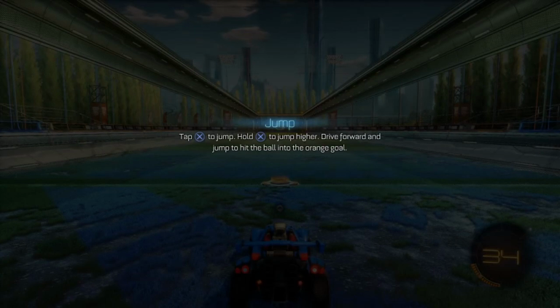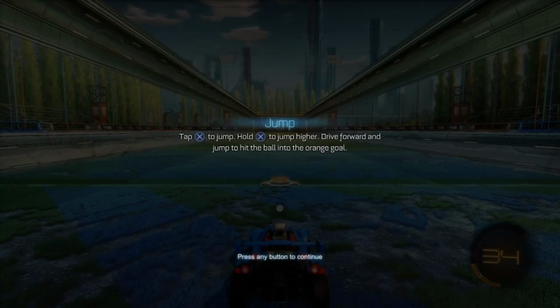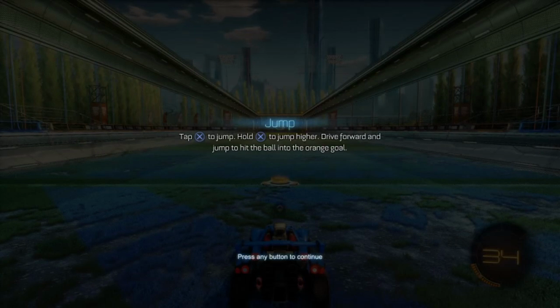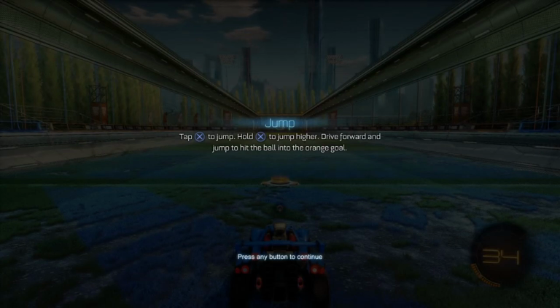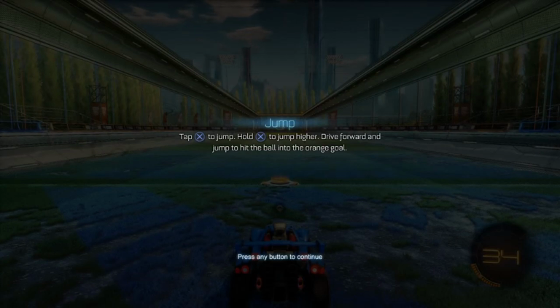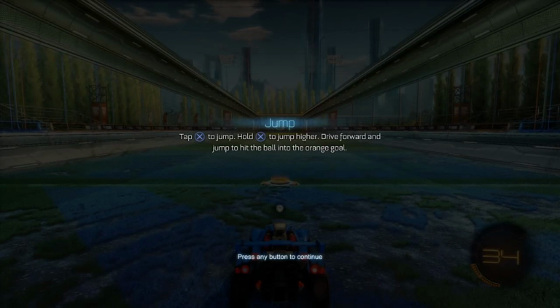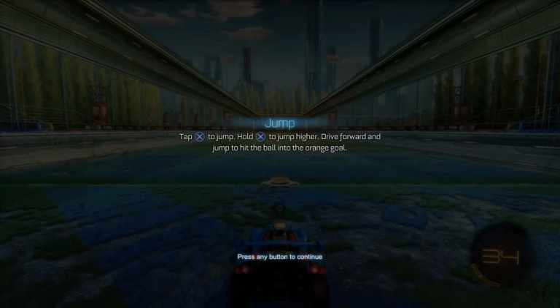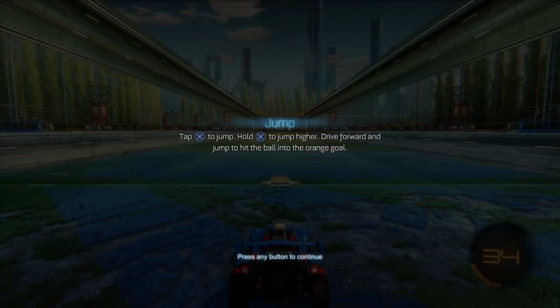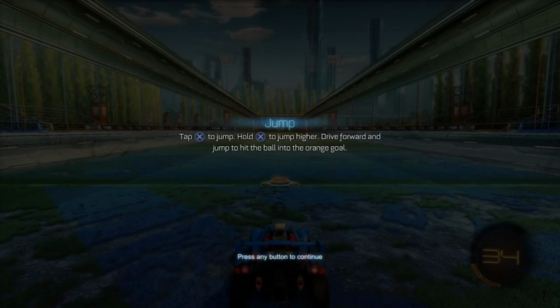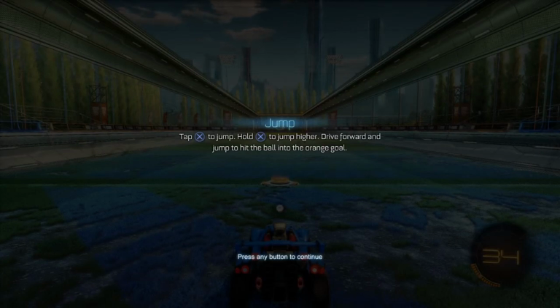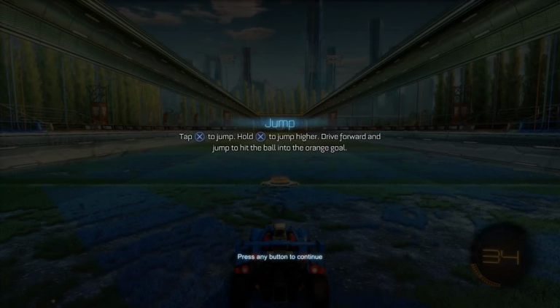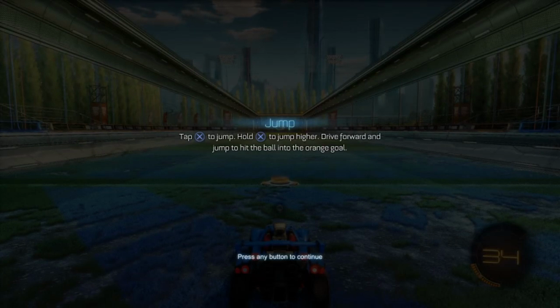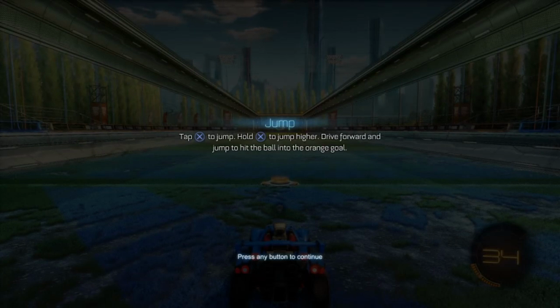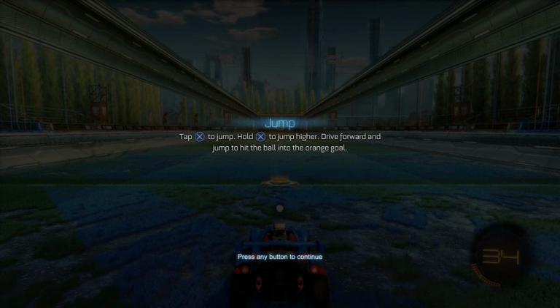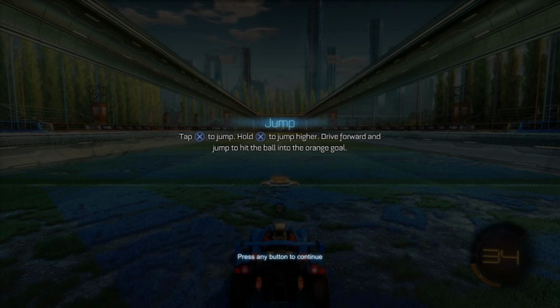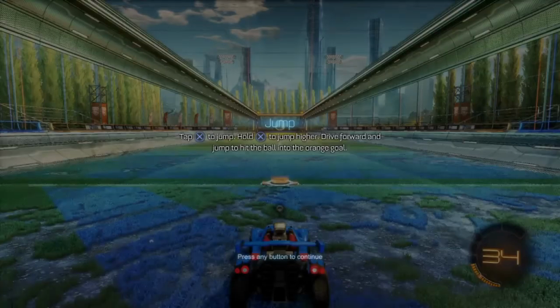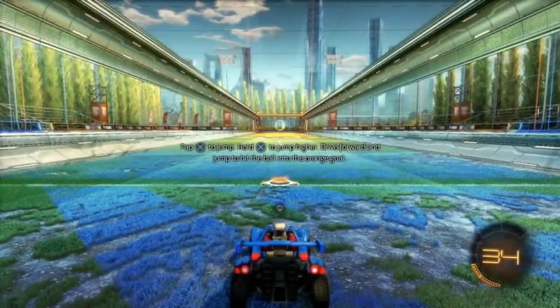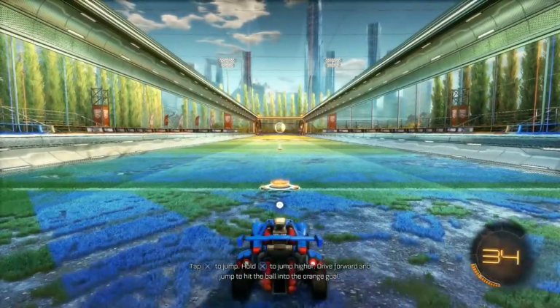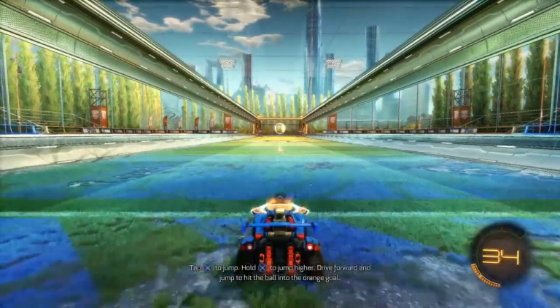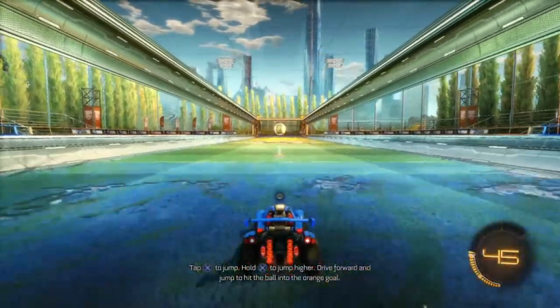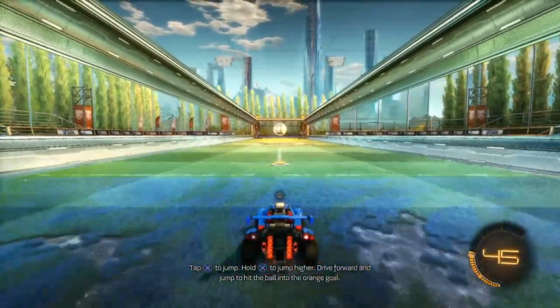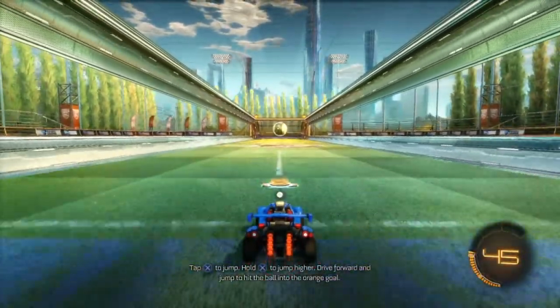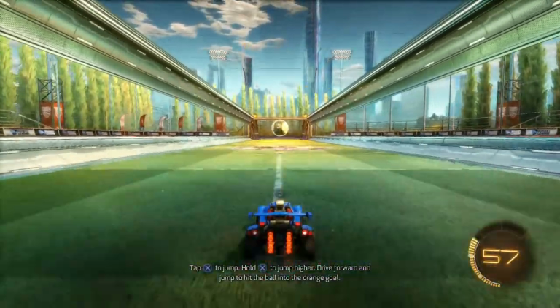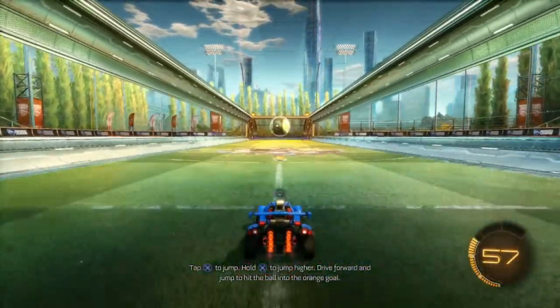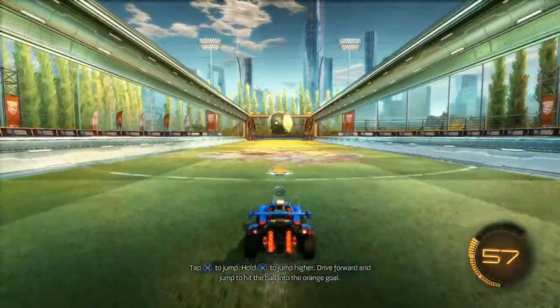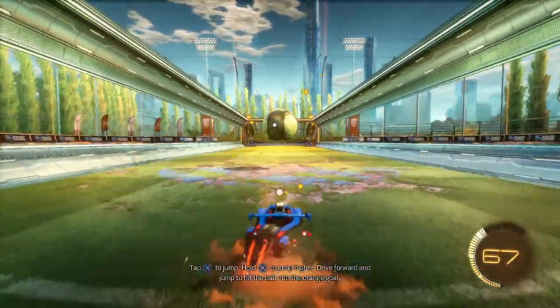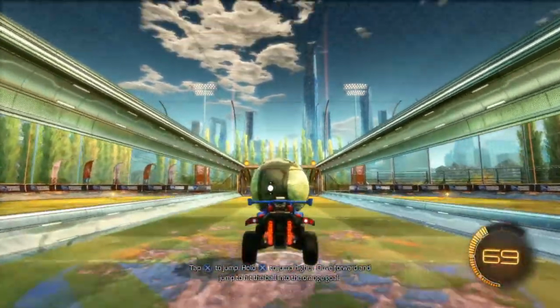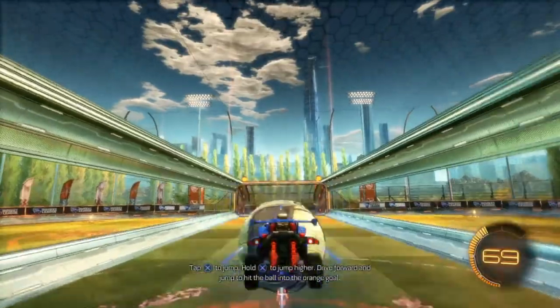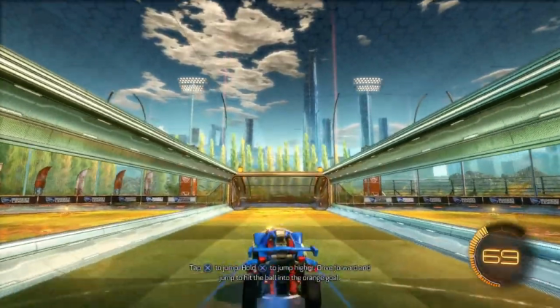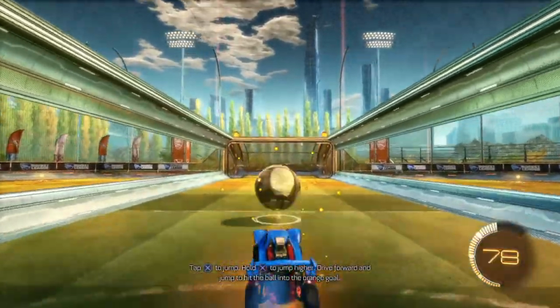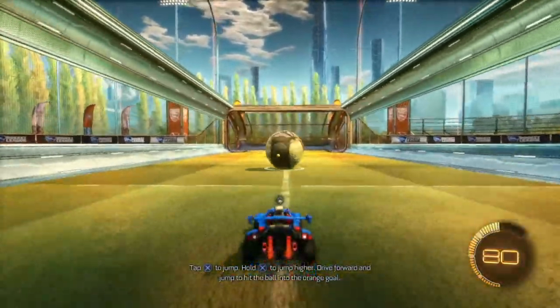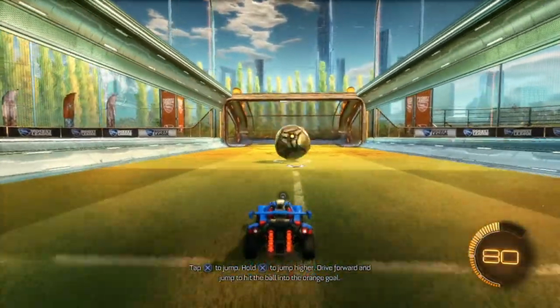Jump — tap X to jump, hold X to jump higher. Drive forward and jump to hit the ball into the orange goal. Okay, let's try this. Boom, got it!